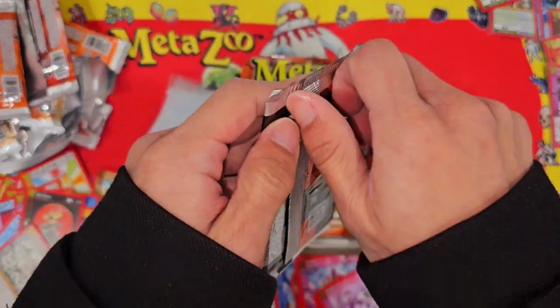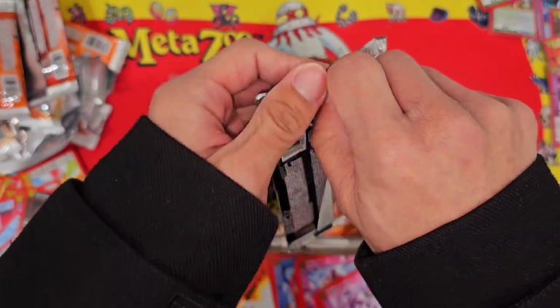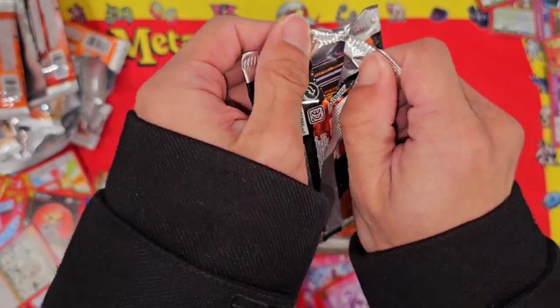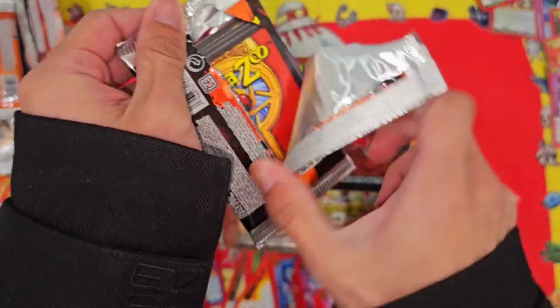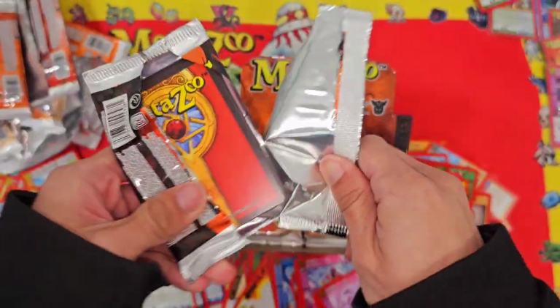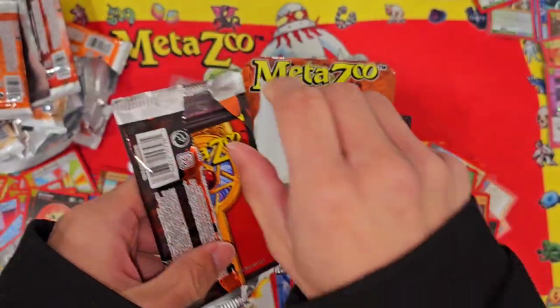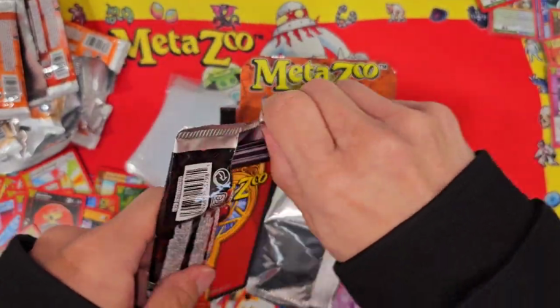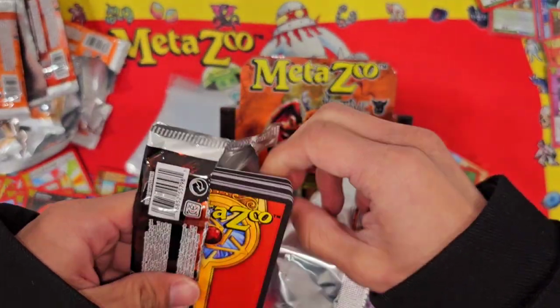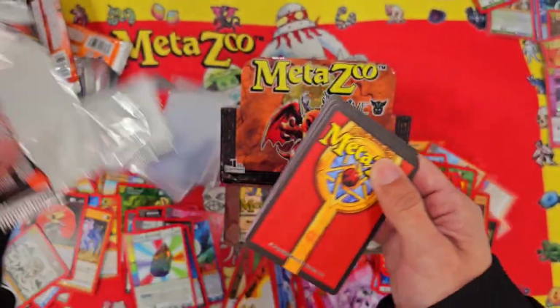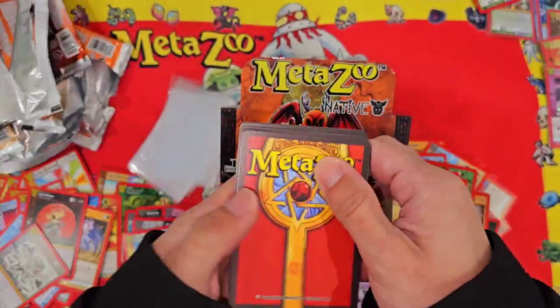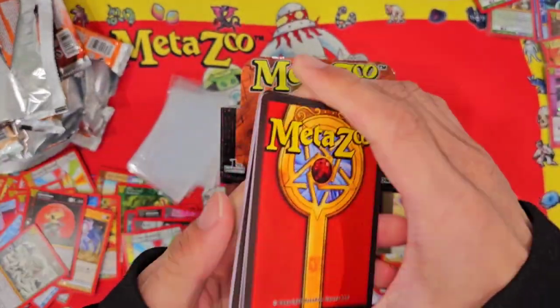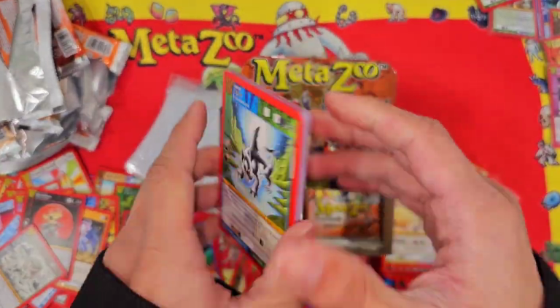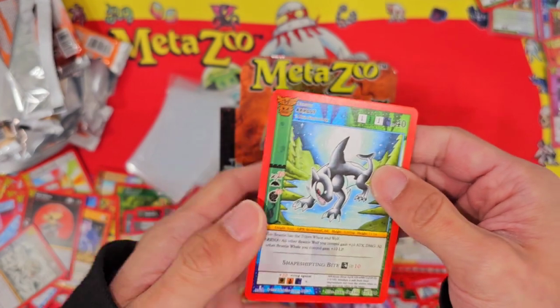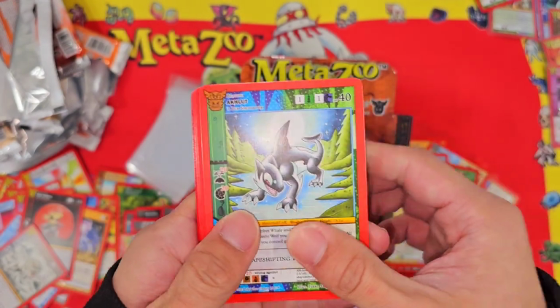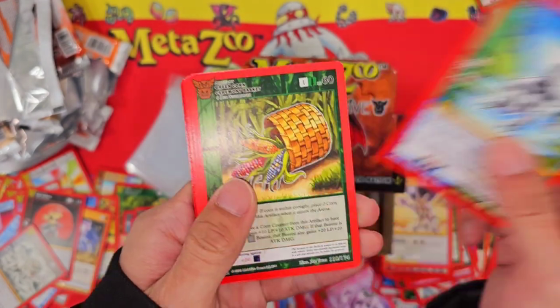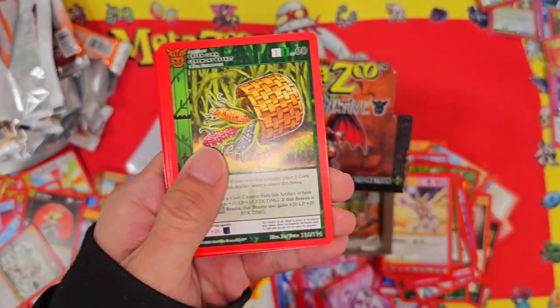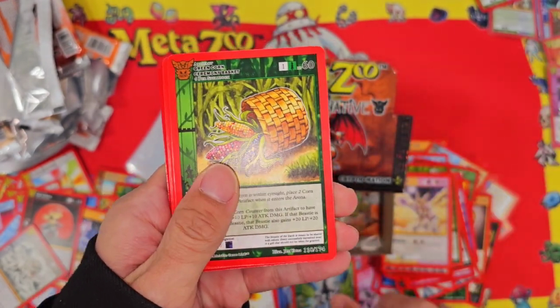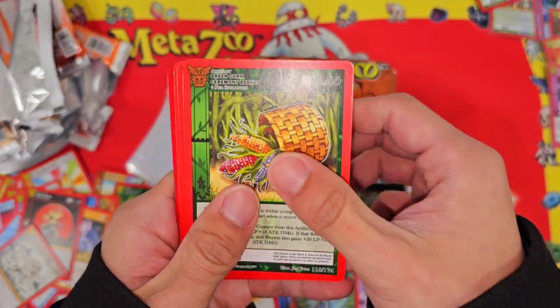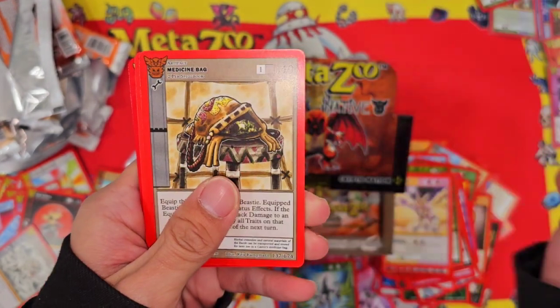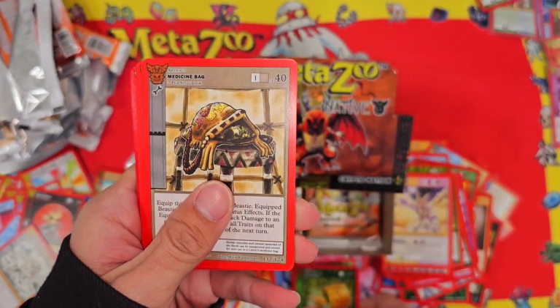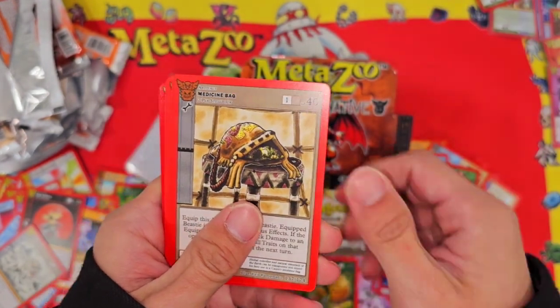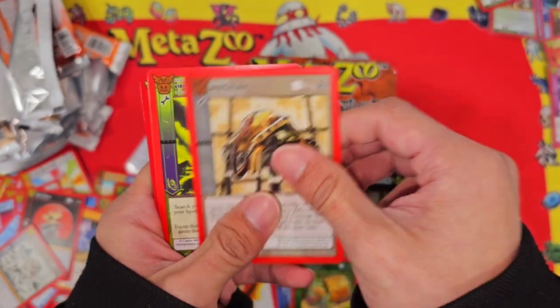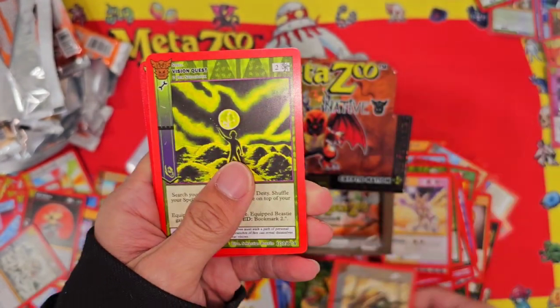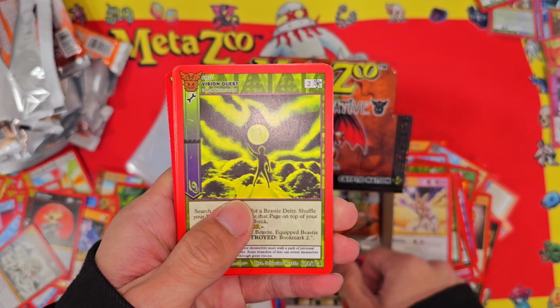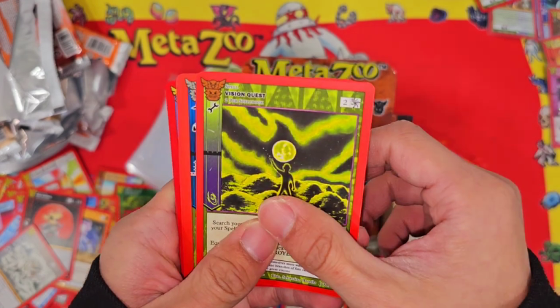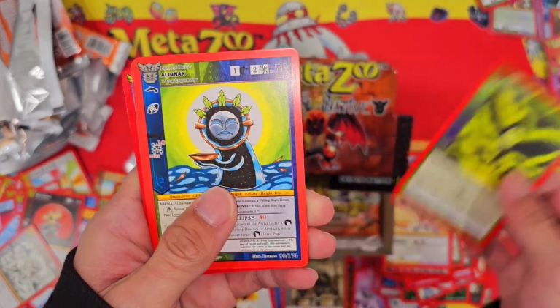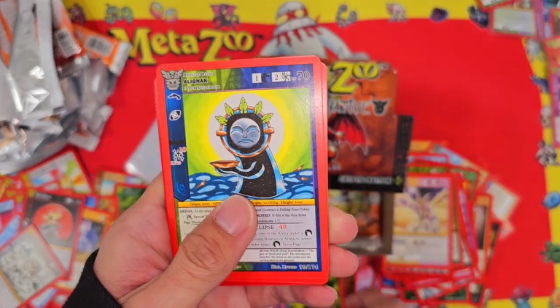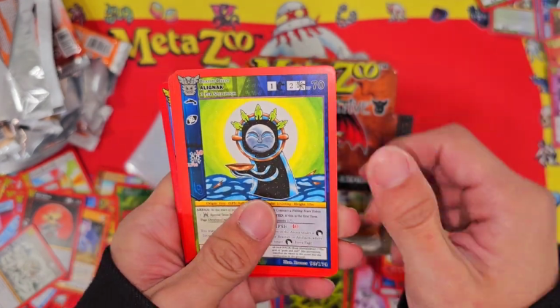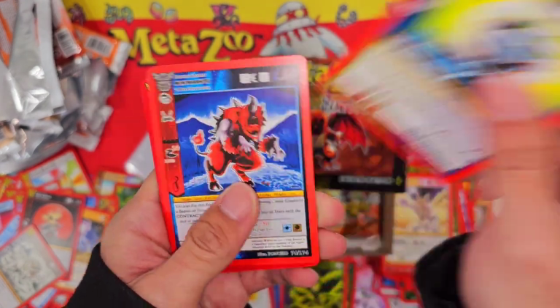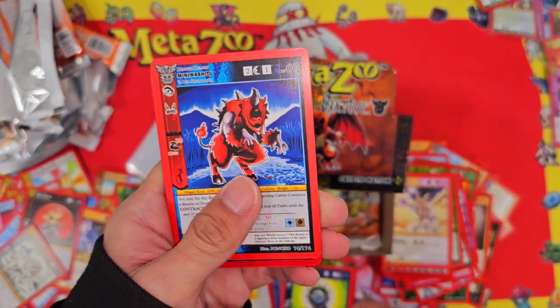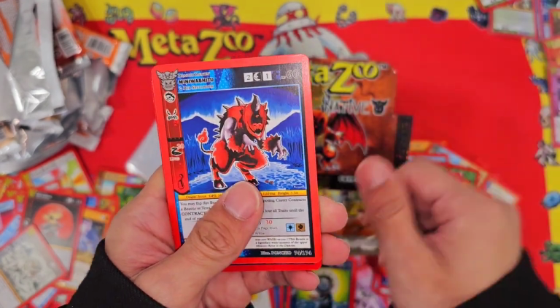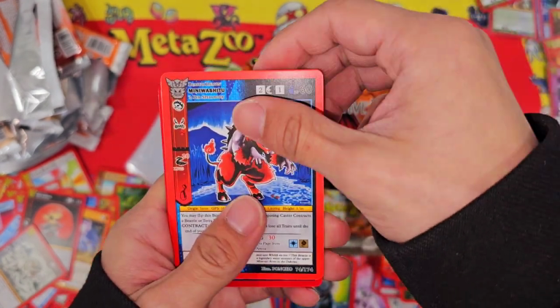That looks like a Mothman. I believe Mothman is going to make a return in the next set — the next set is going to be War, so all the Cryptid Nation beasties should make a reappearance. That set should be interesting.